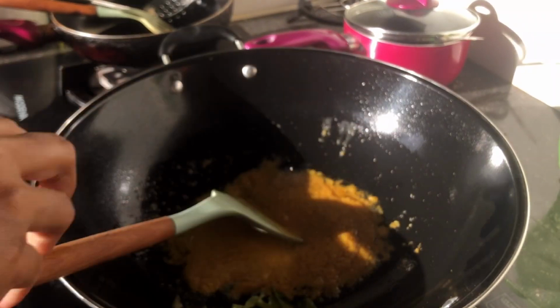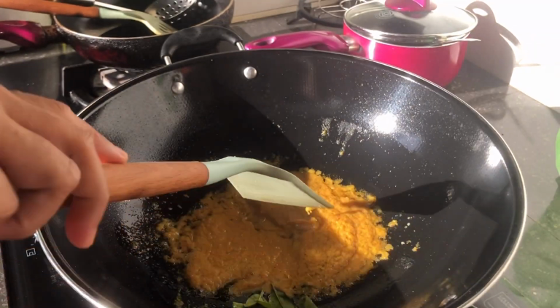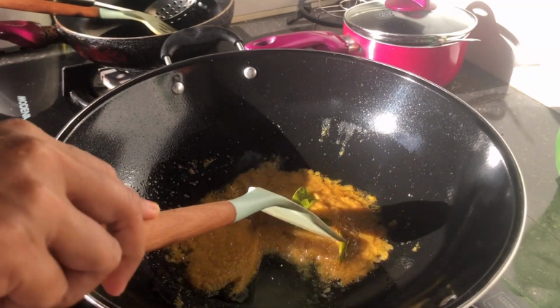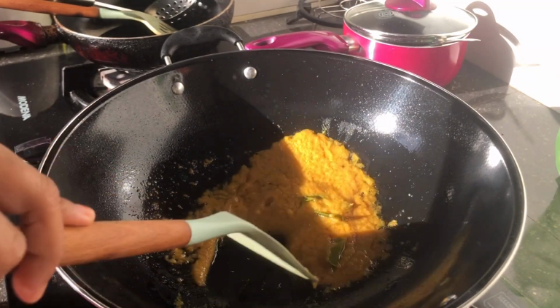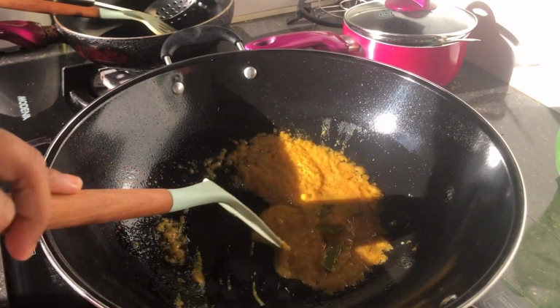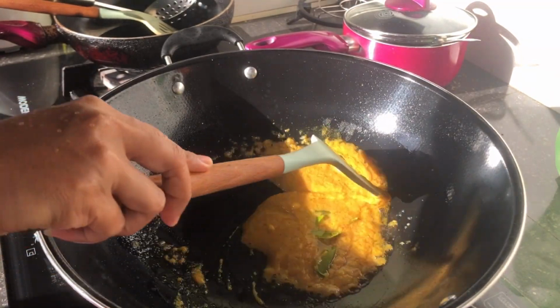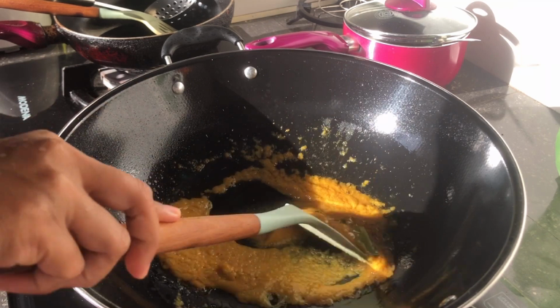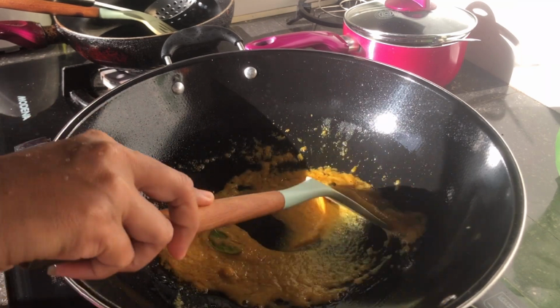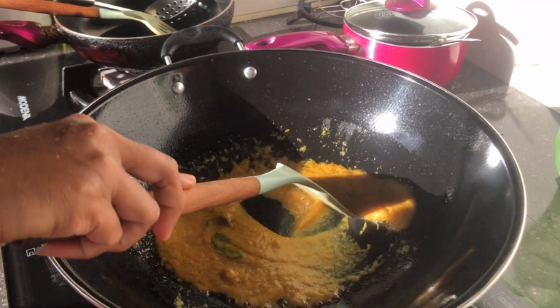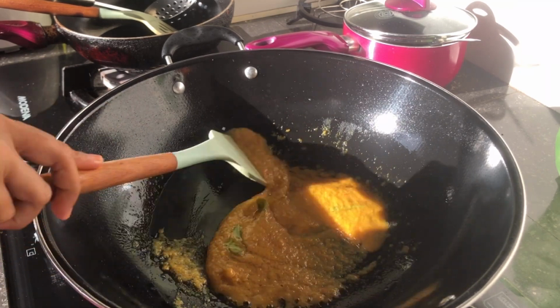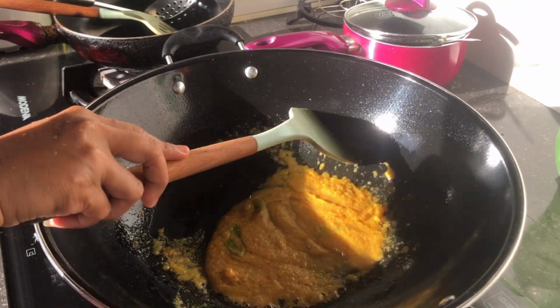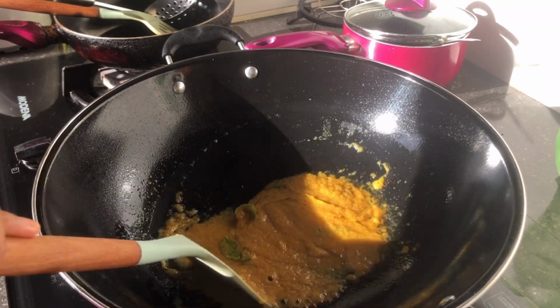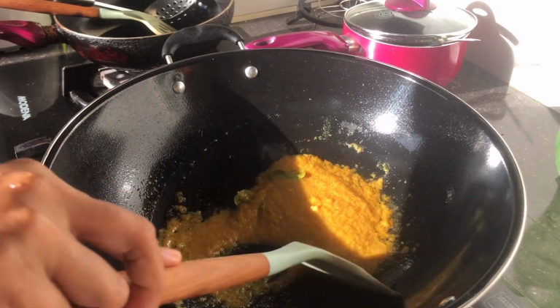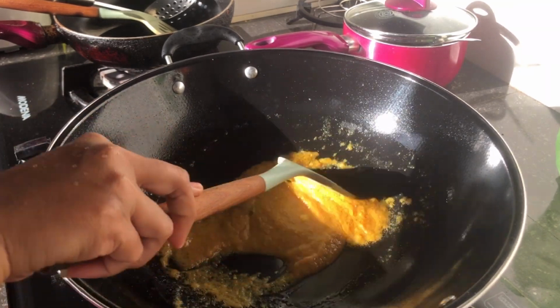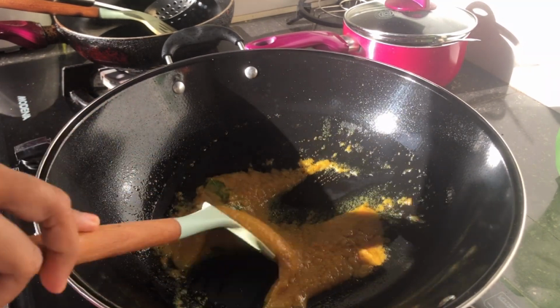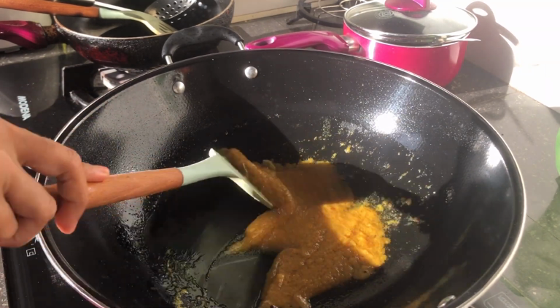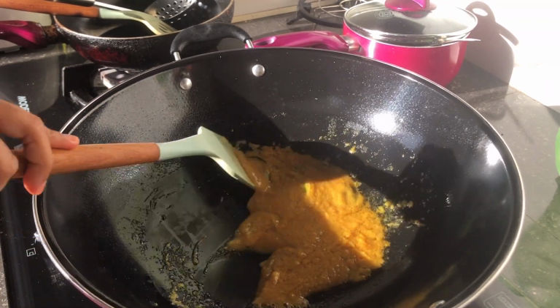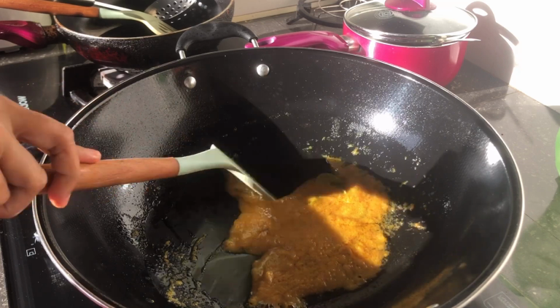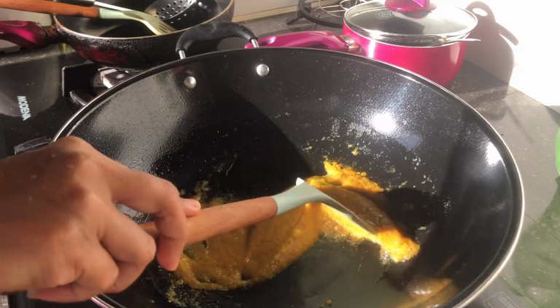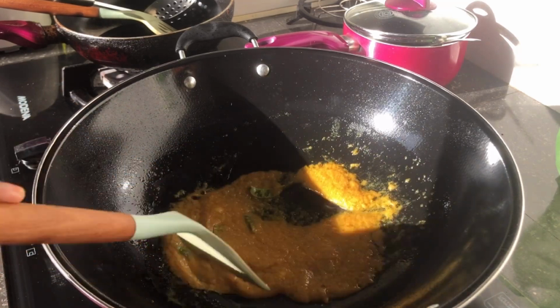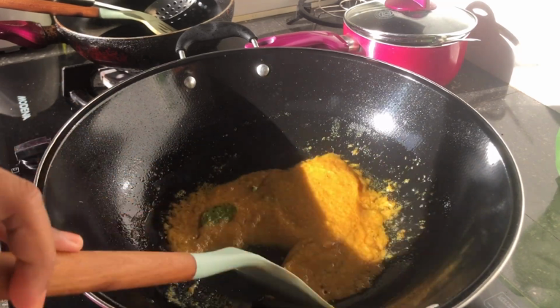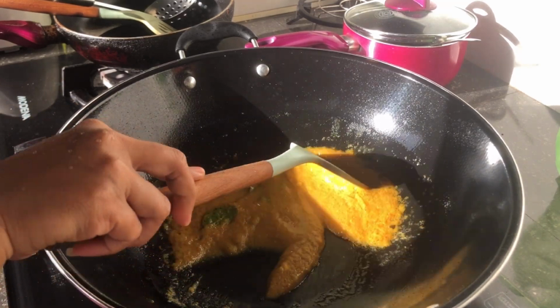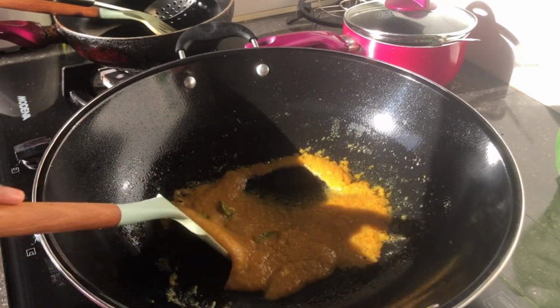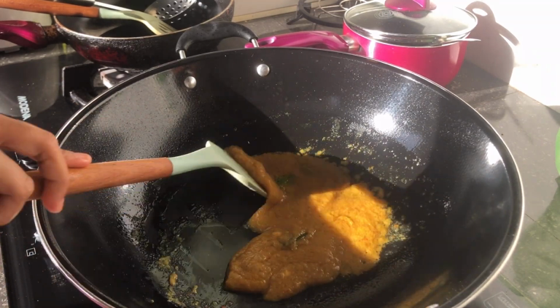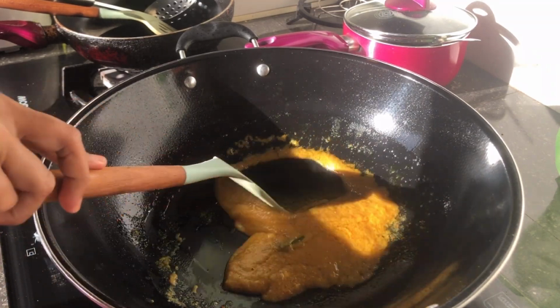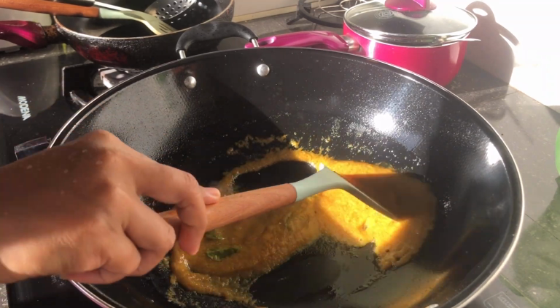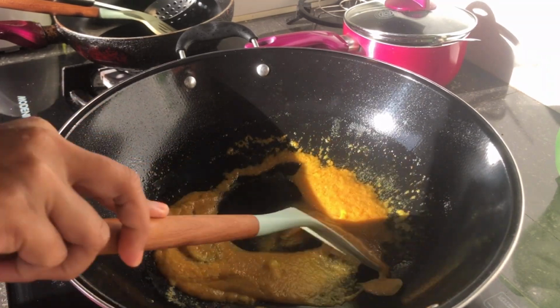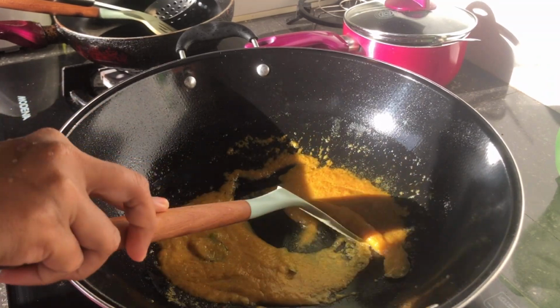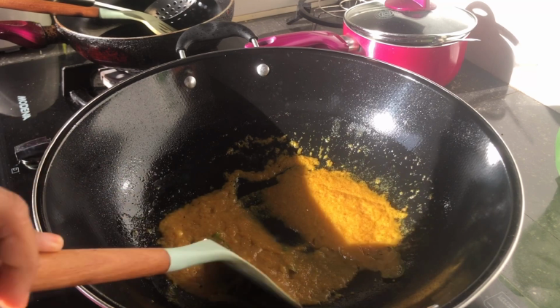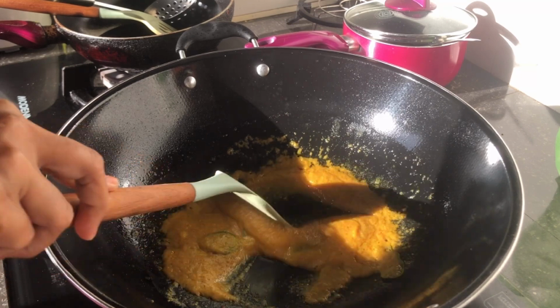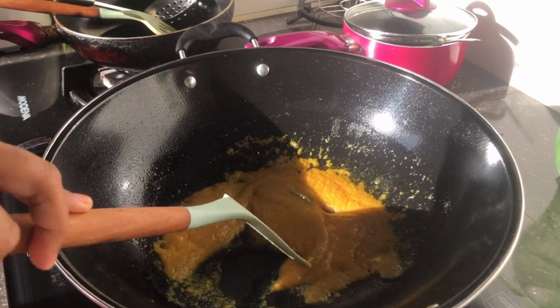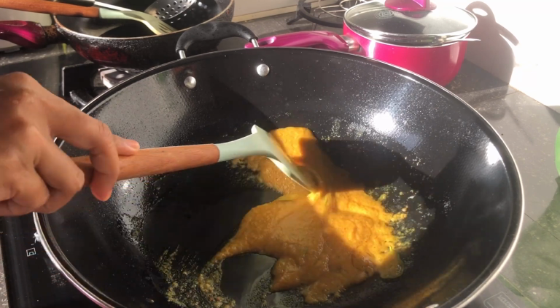Ini saya masukkan daun jeruknya ya bunda. Saya nggak menggunakan daun salam atau daun serai karena saya nggak punya. Jadi cuma ada daun jeruk aja, stok di kulkas. Jadi yang ada aja saya masak.